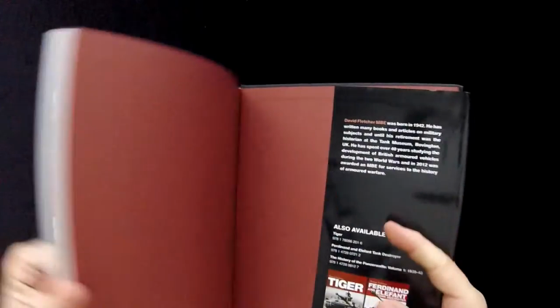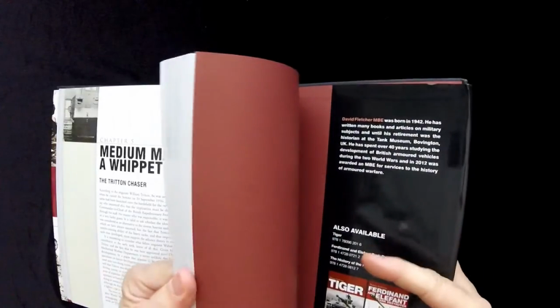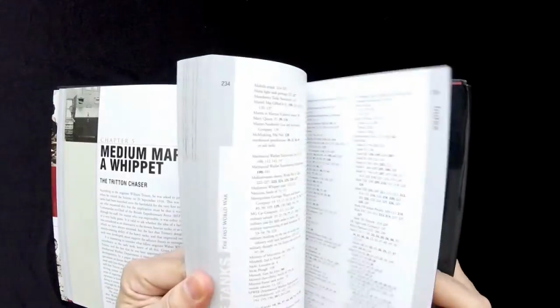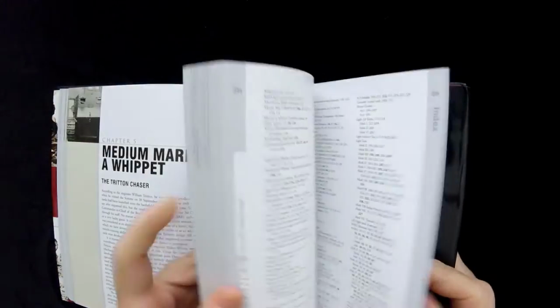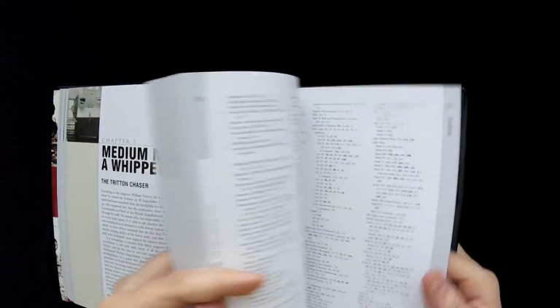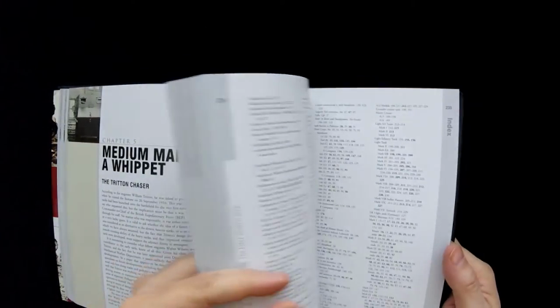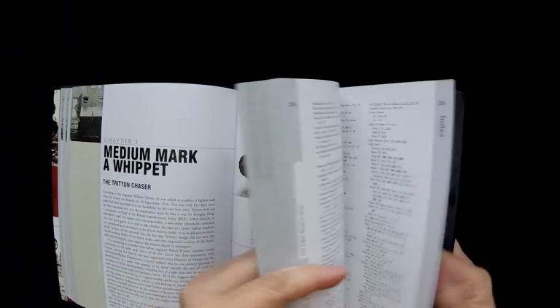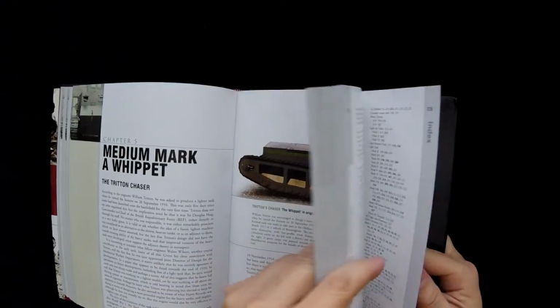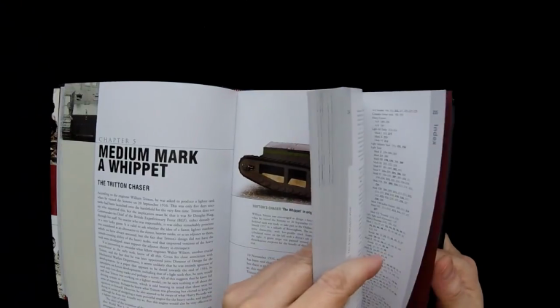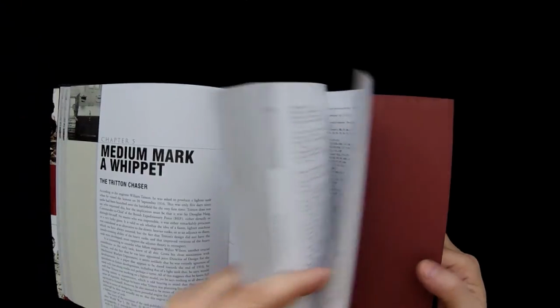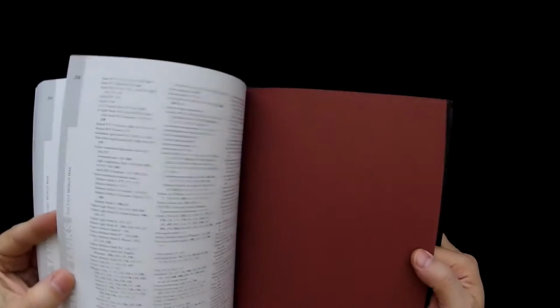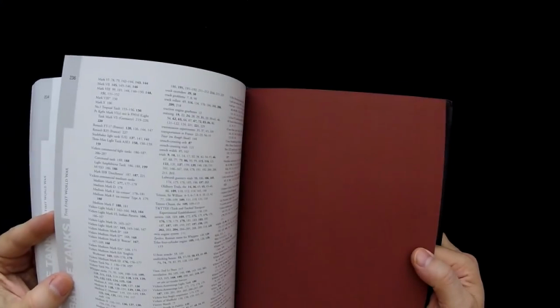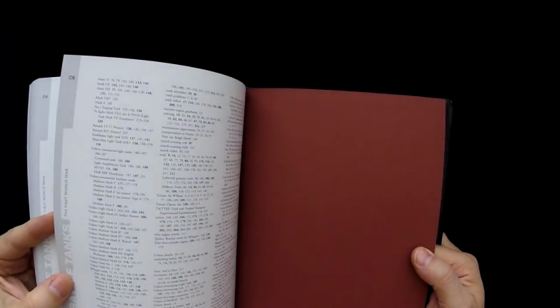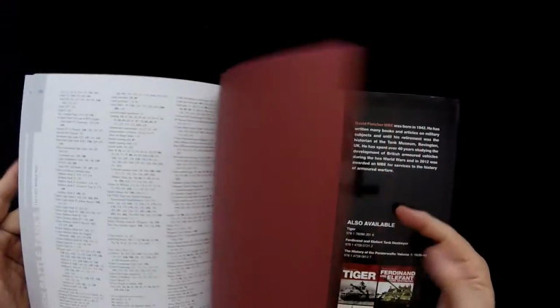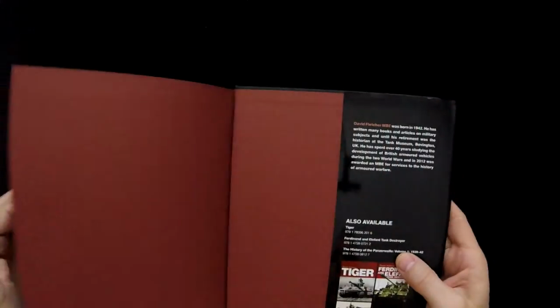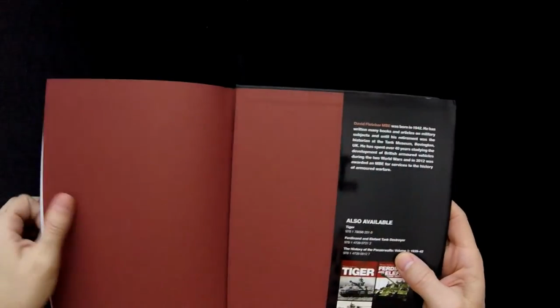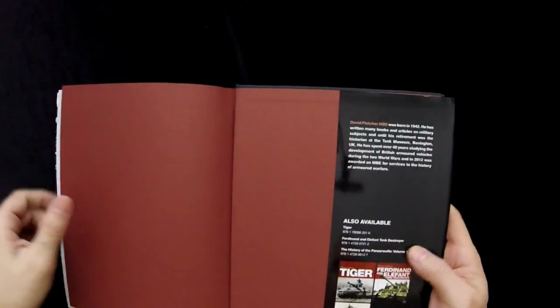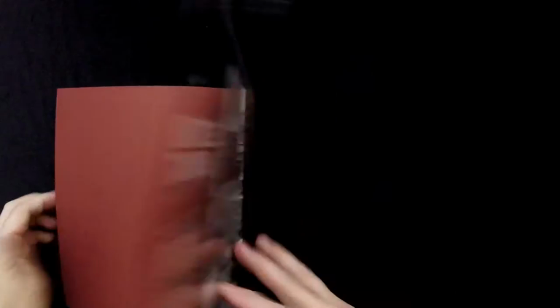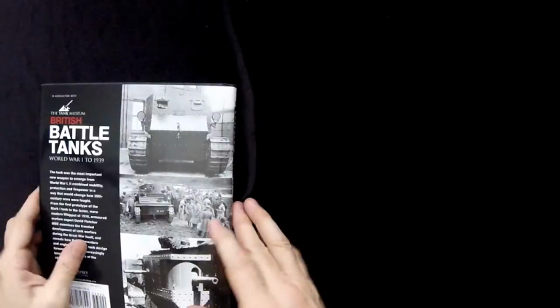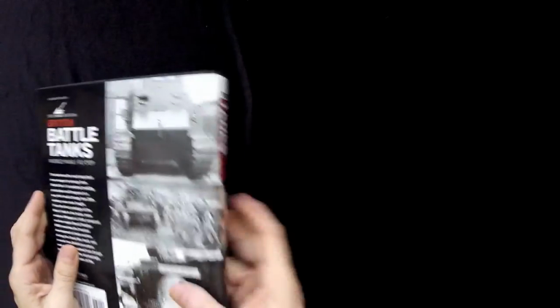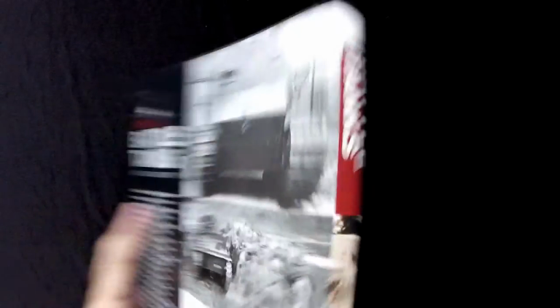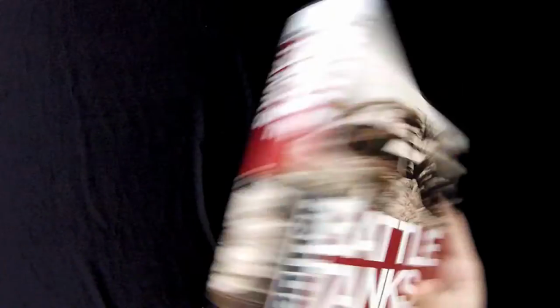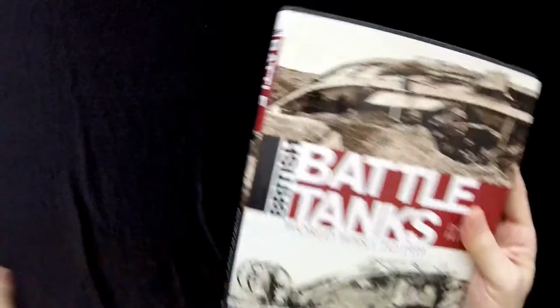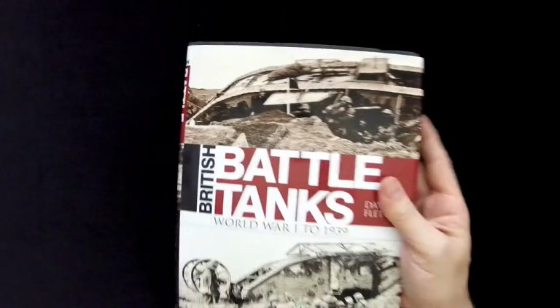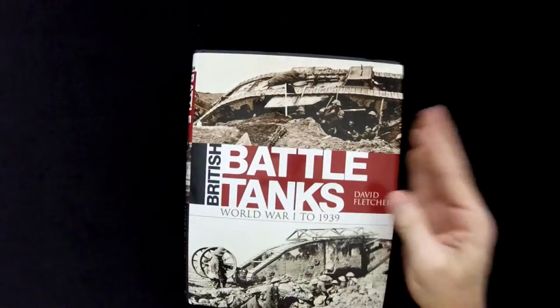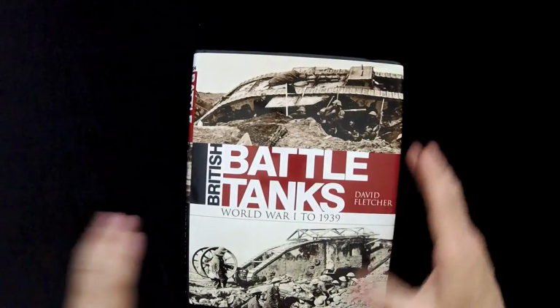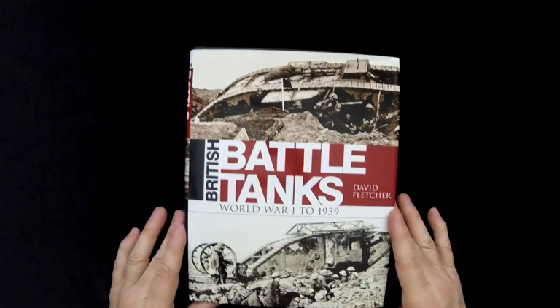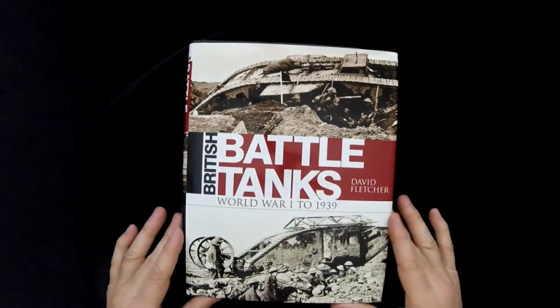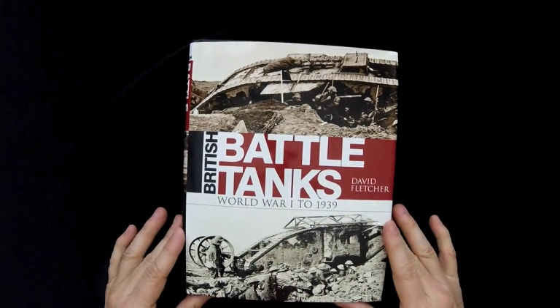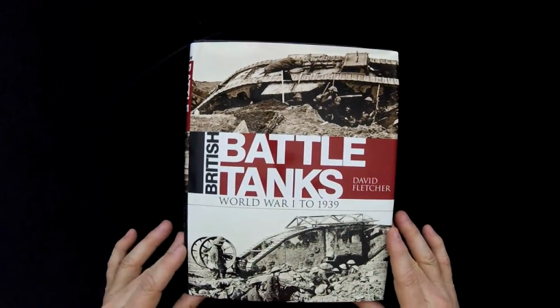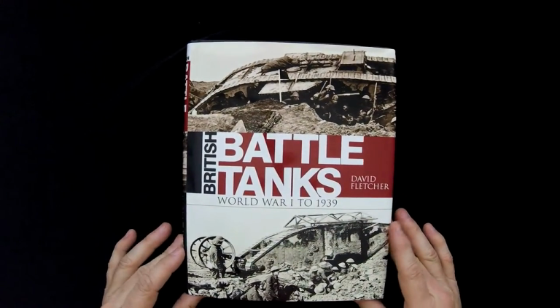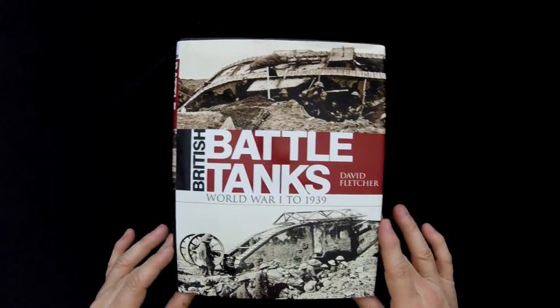Again, this book is 236 pages. It just came out recently, so you should be able to find it out there right now.